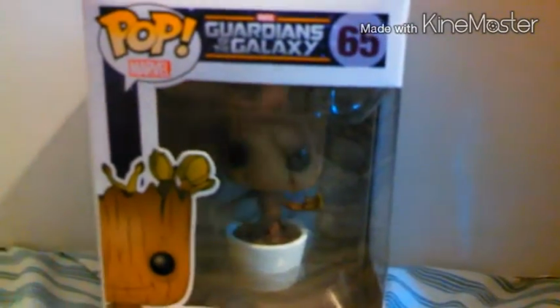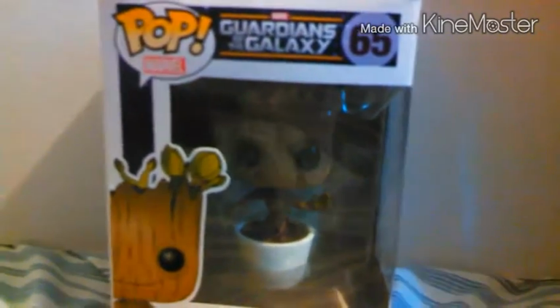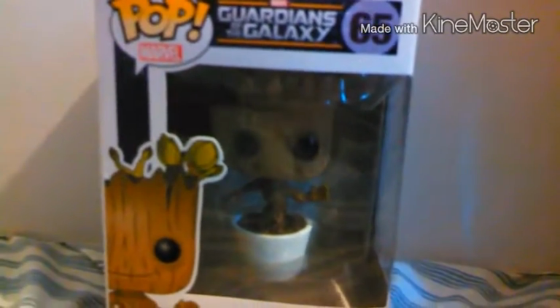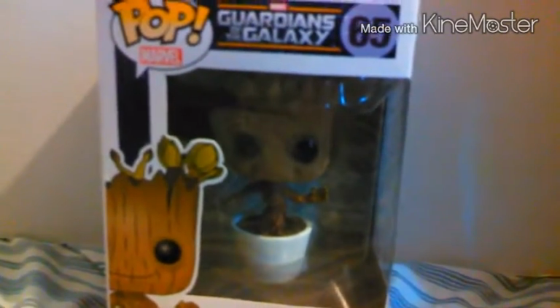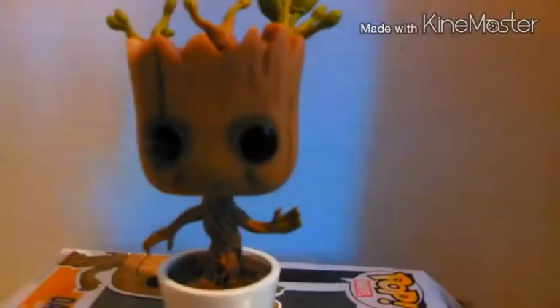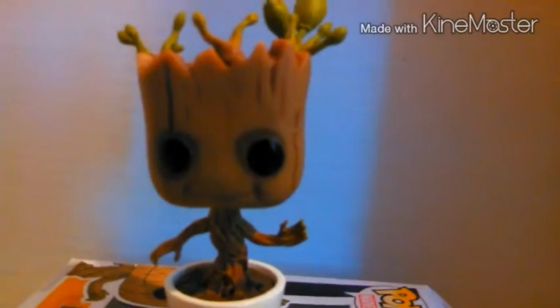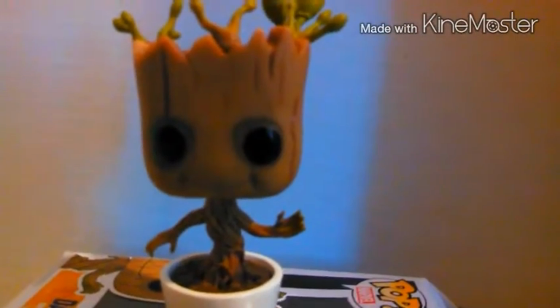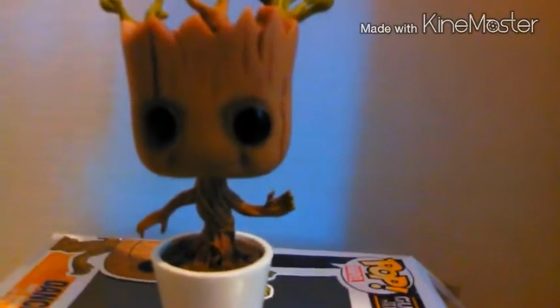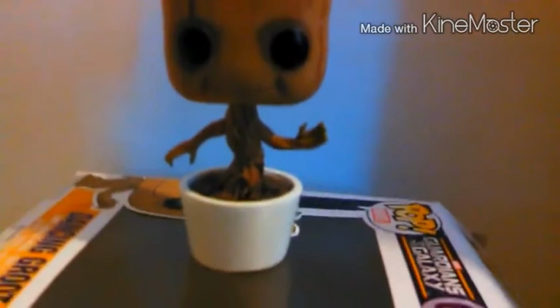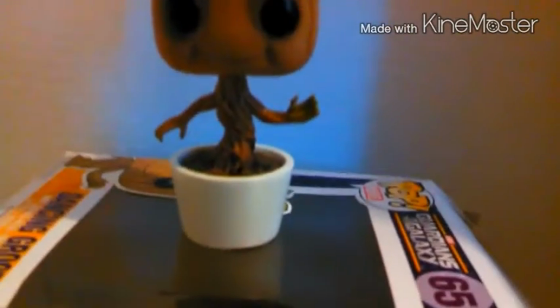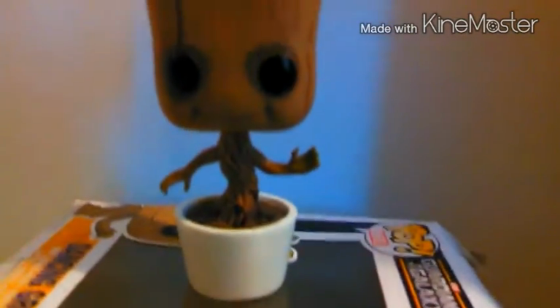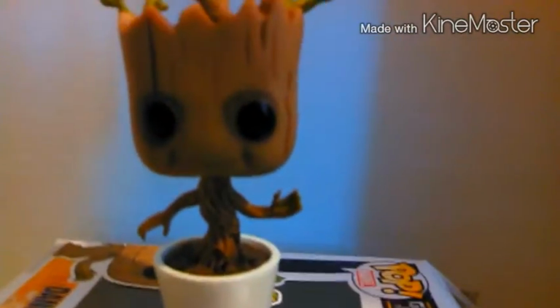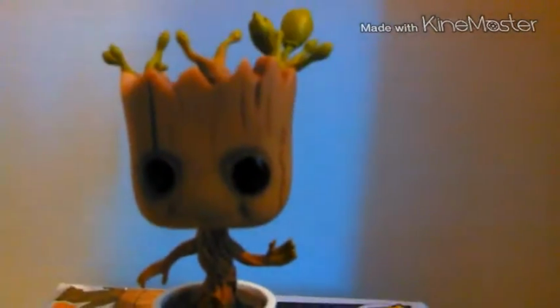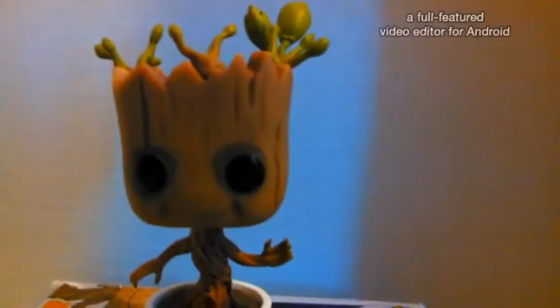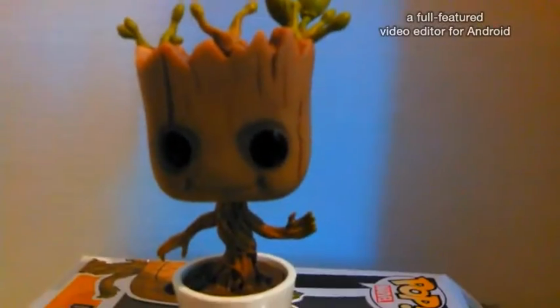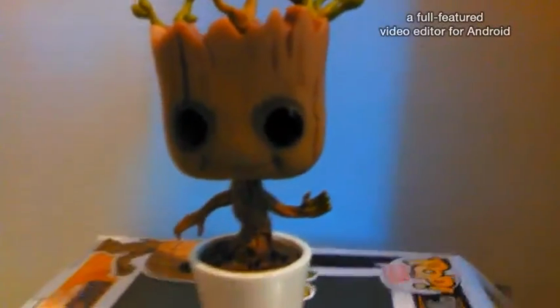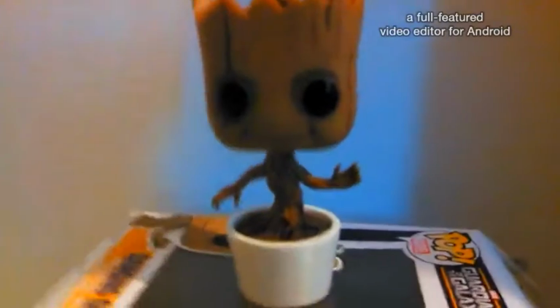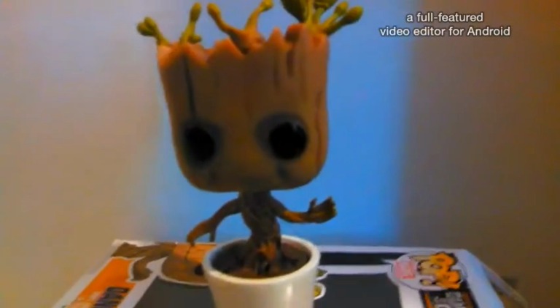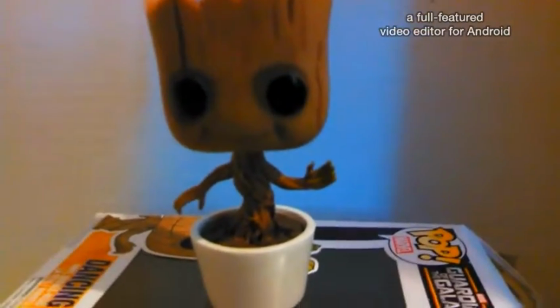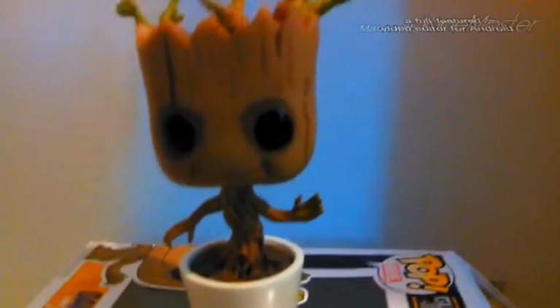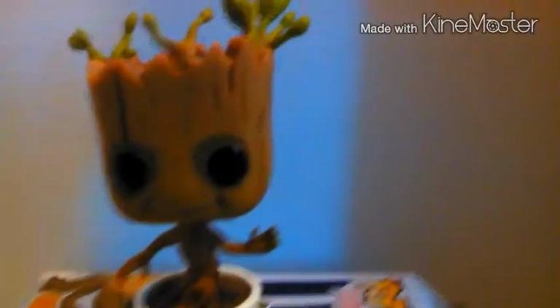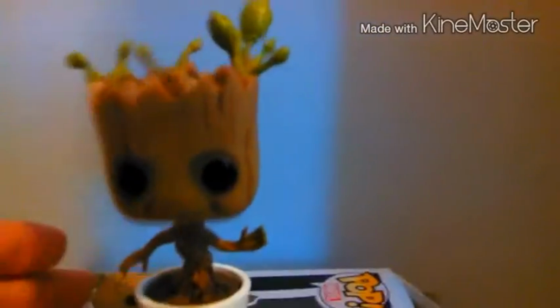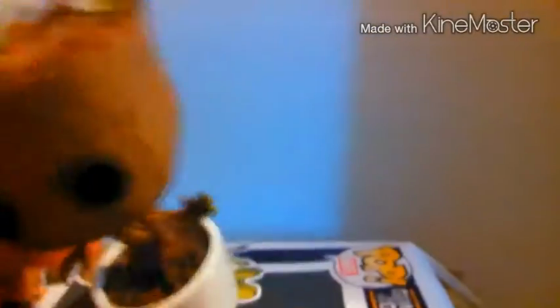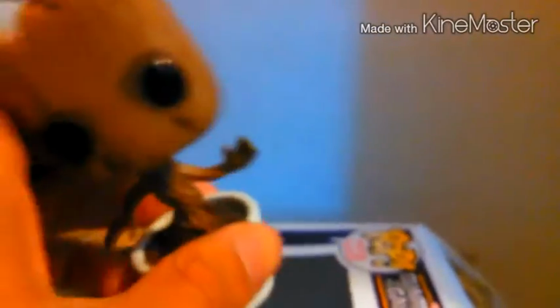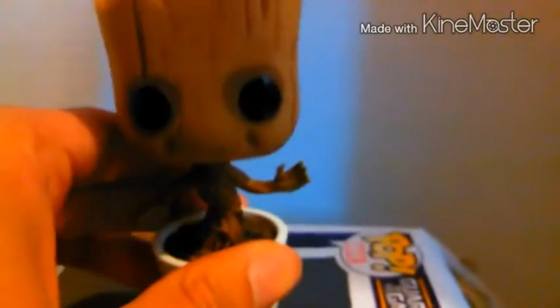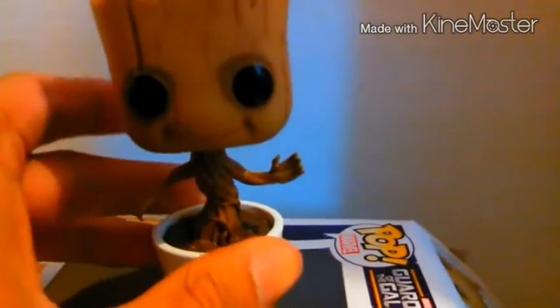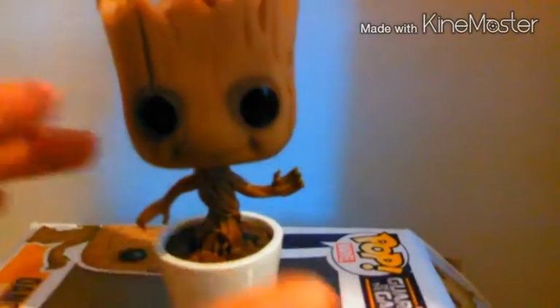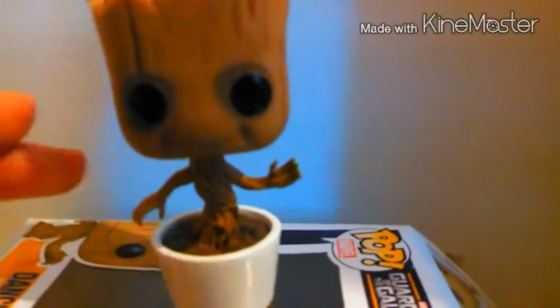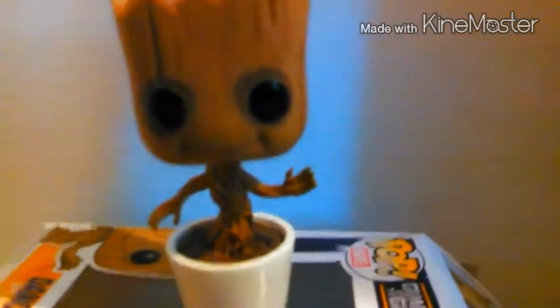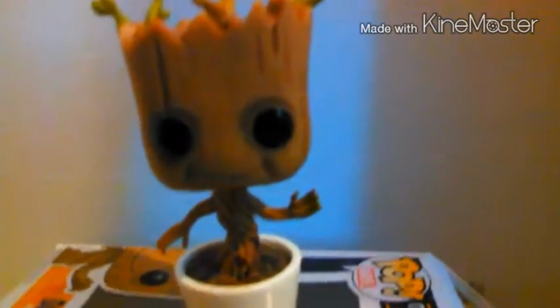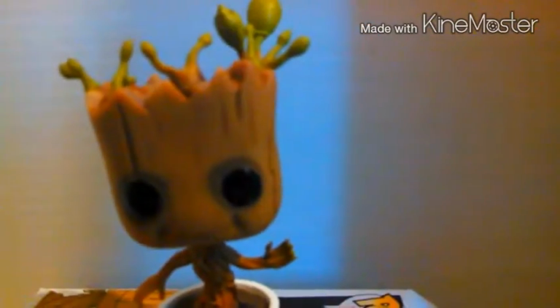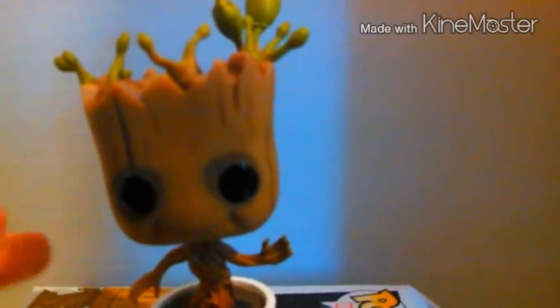So let's get him out of the box, shall we? It wasn't that hard to actually get him out of the box, which was really good. I'm glad it's easier to get him out of the box and stuff. He almost fell.